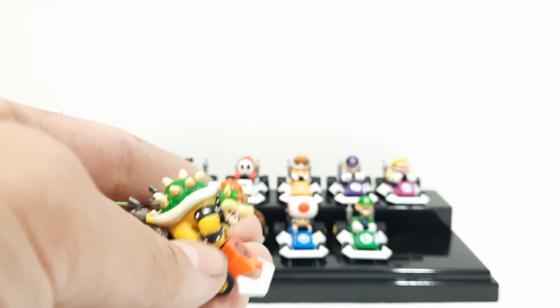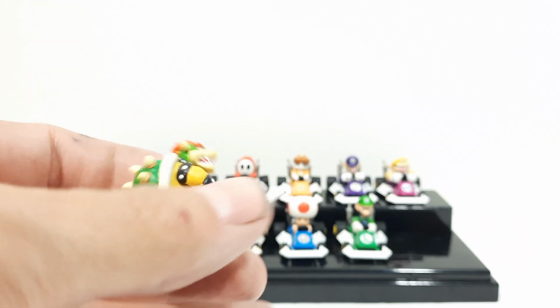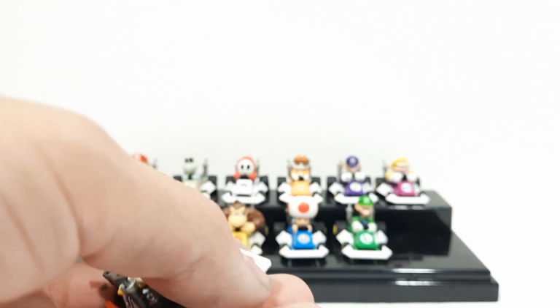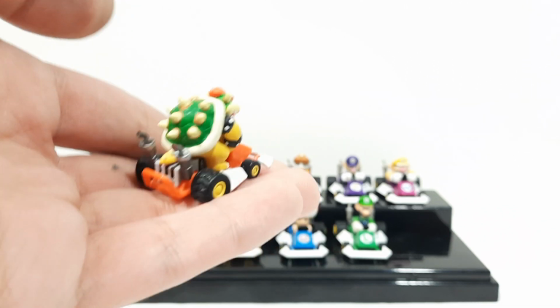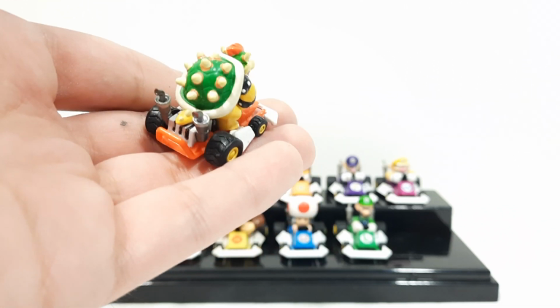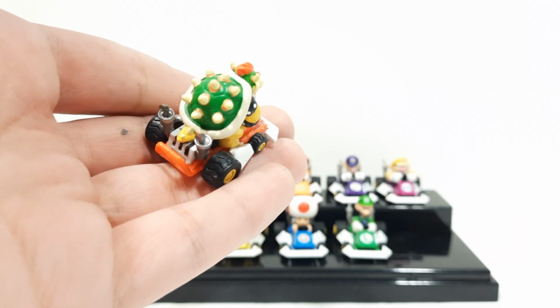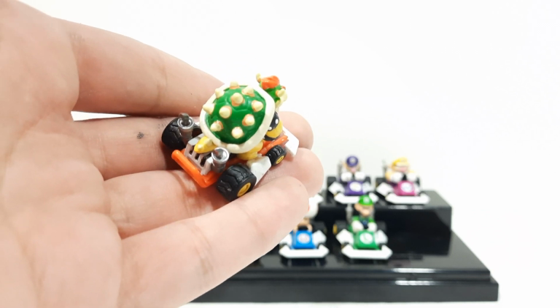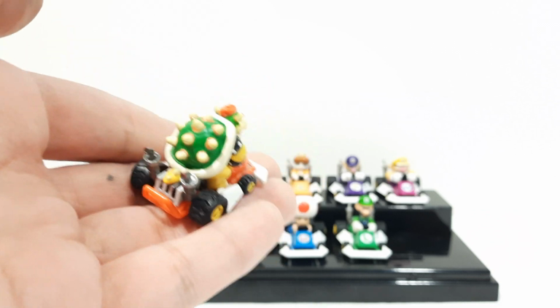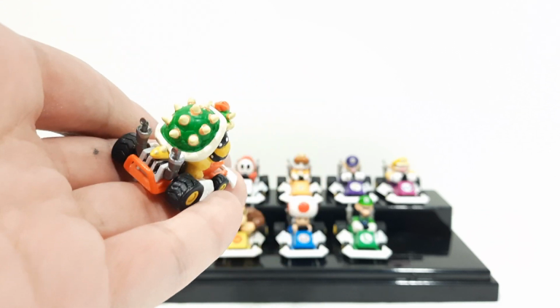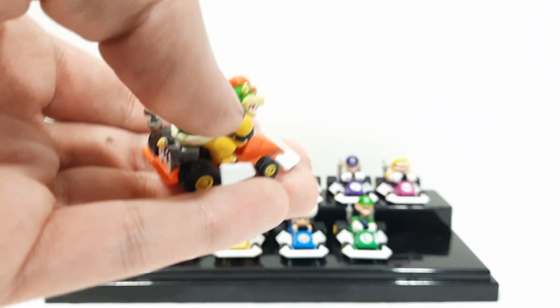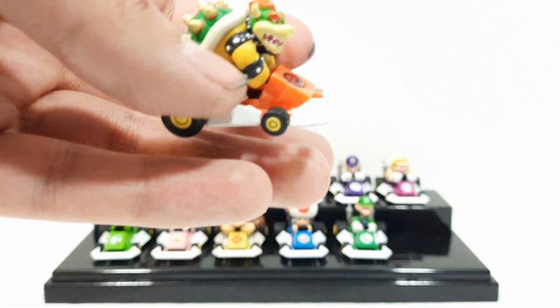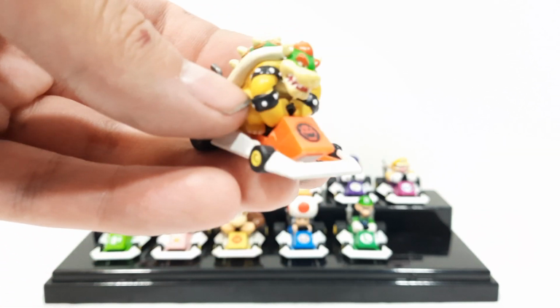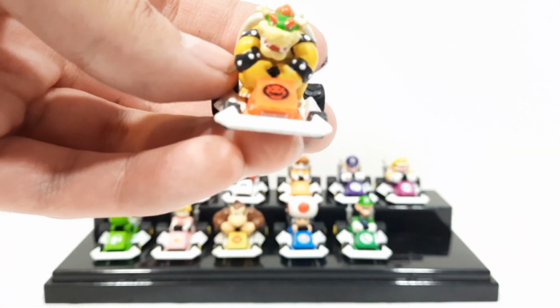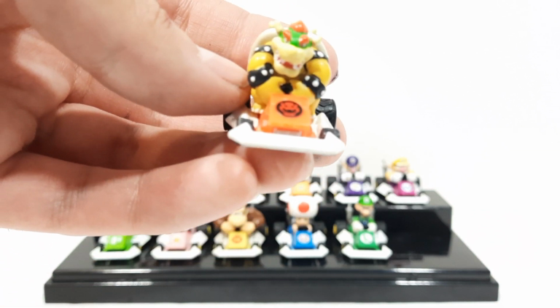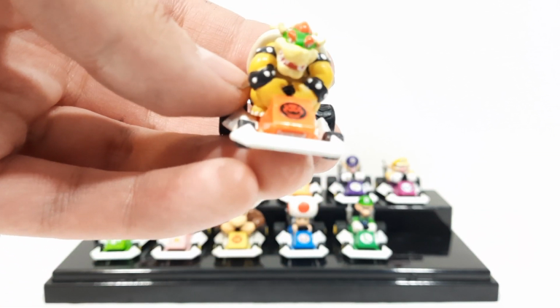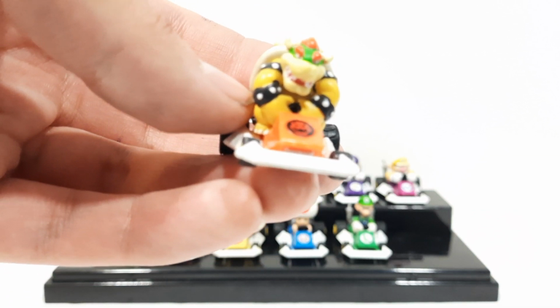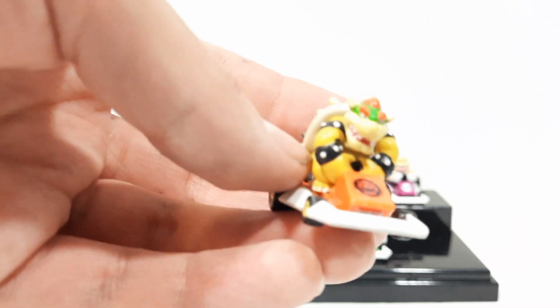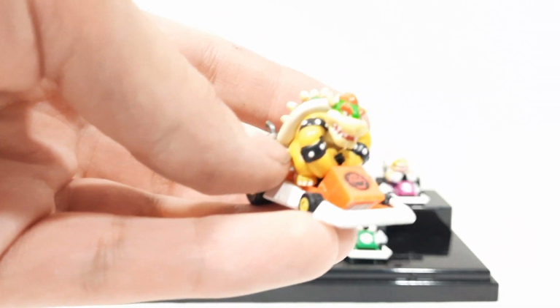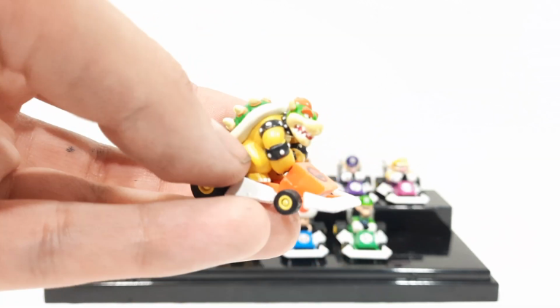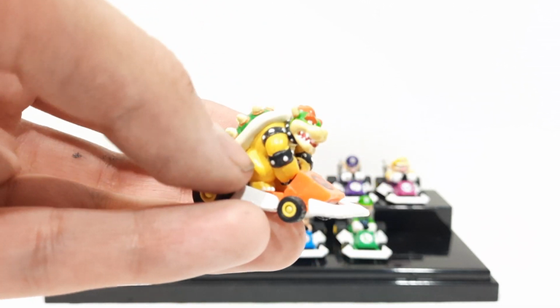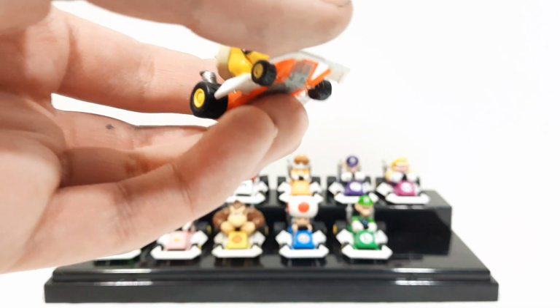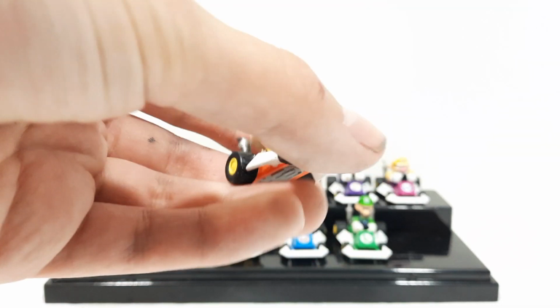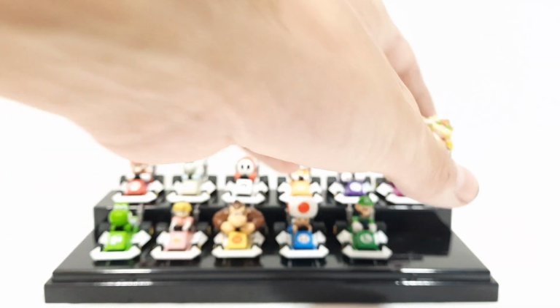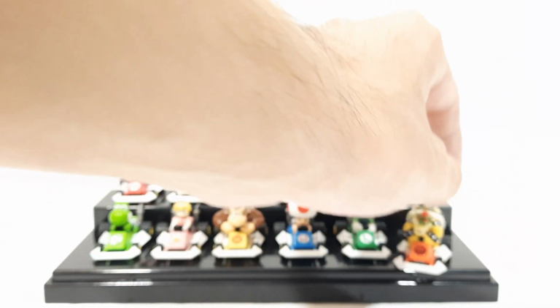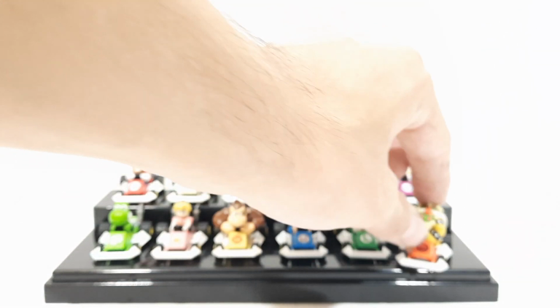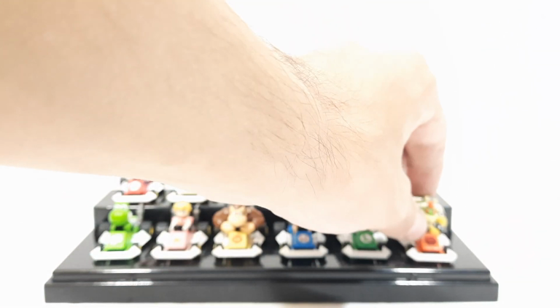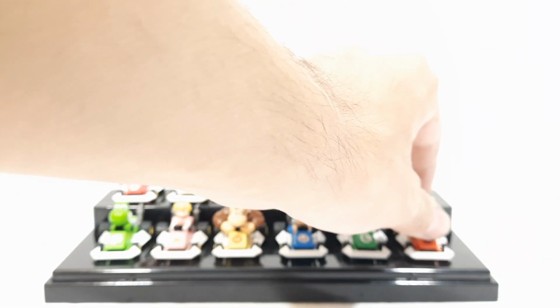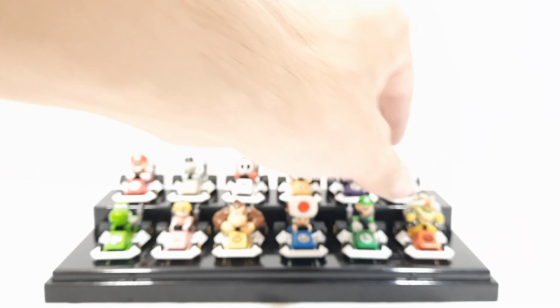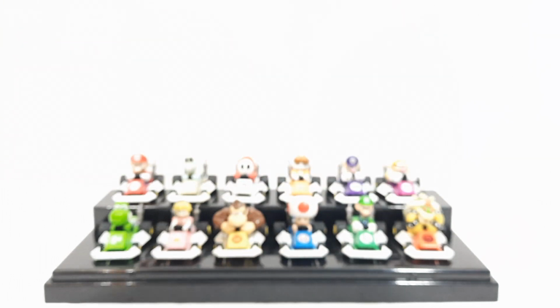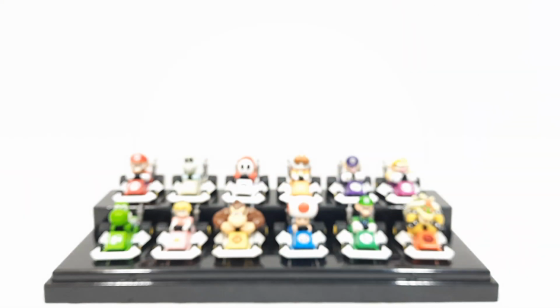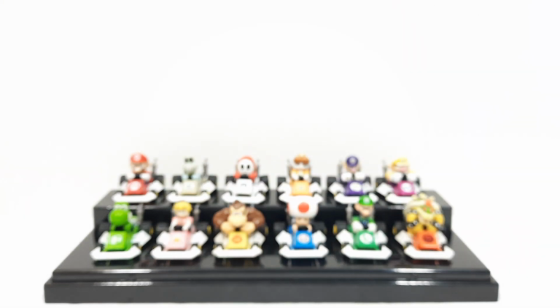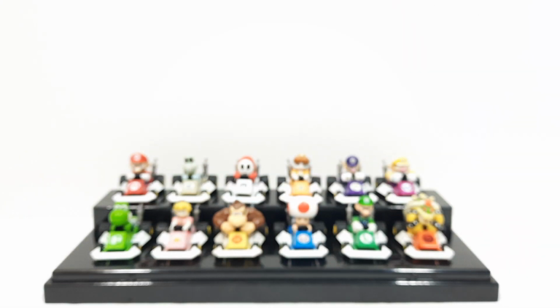Here's Bowser — you can see even the small little details such as the tail are there. Really cool looking figure. You can barely see a steering wheel on him — that's hilarious. Really cool looking detail. Really great set overall.